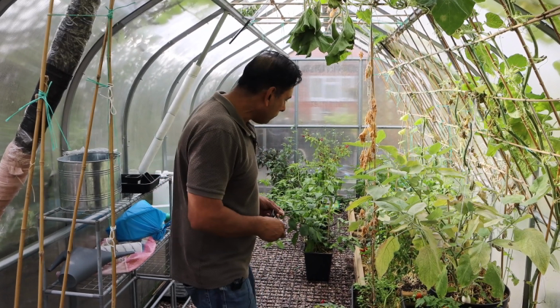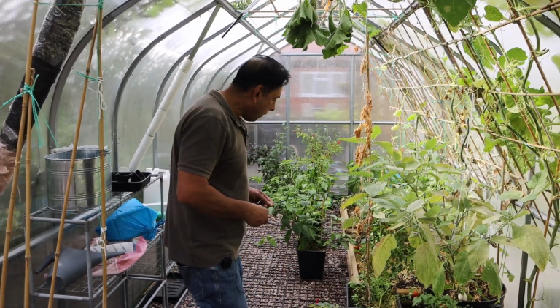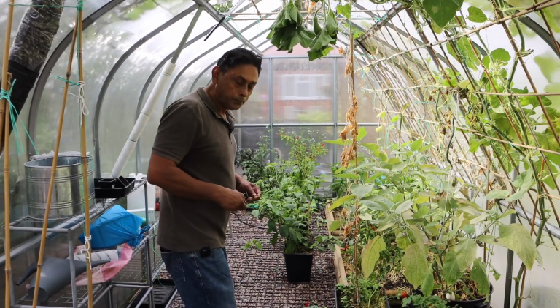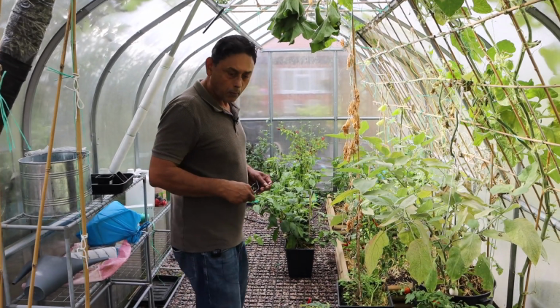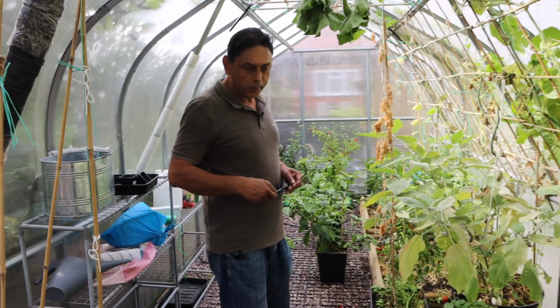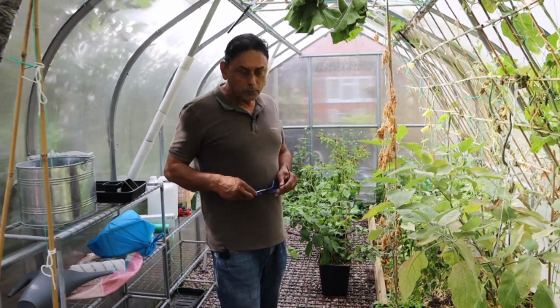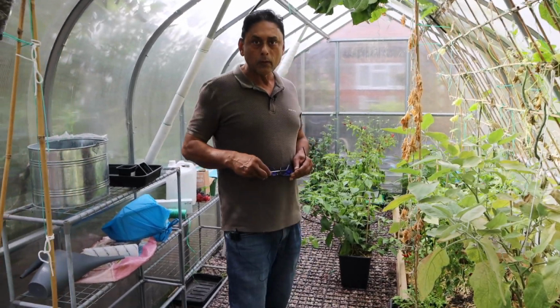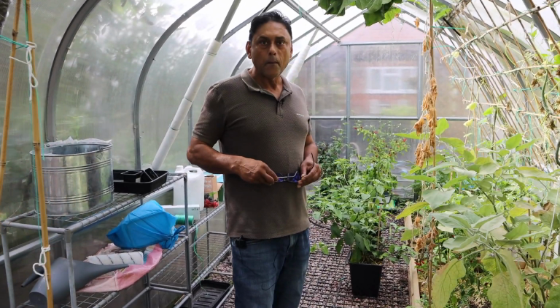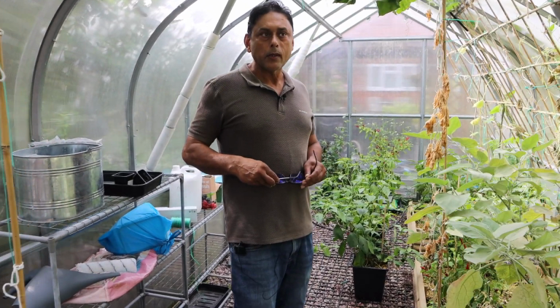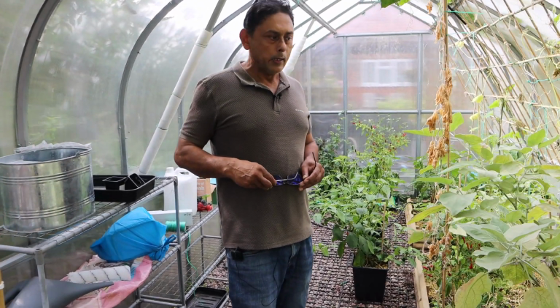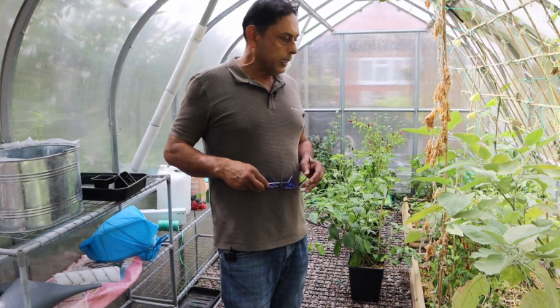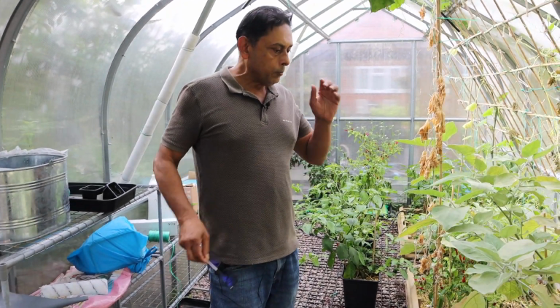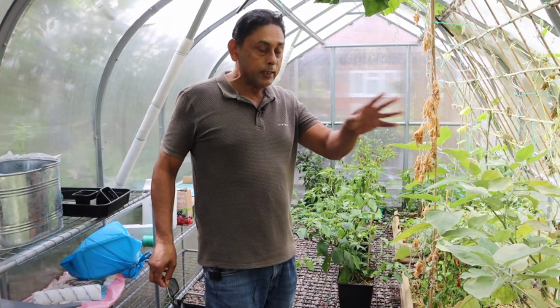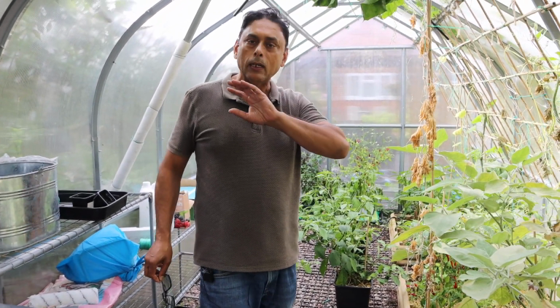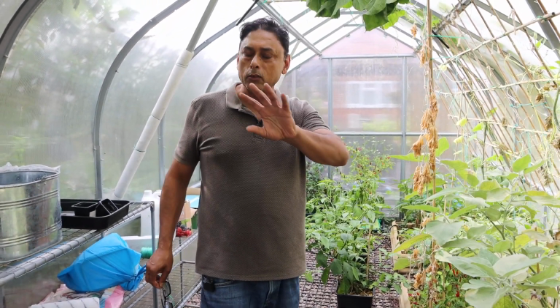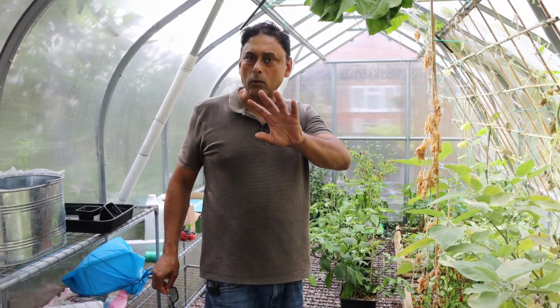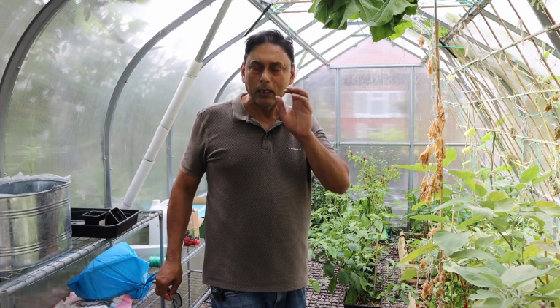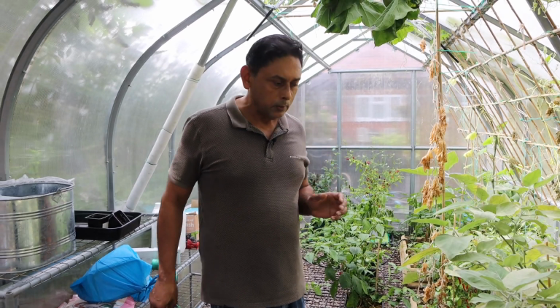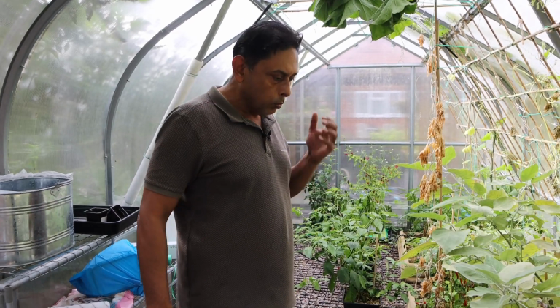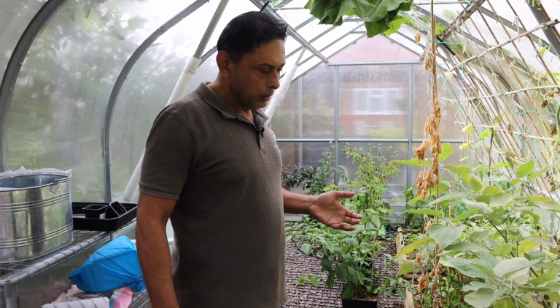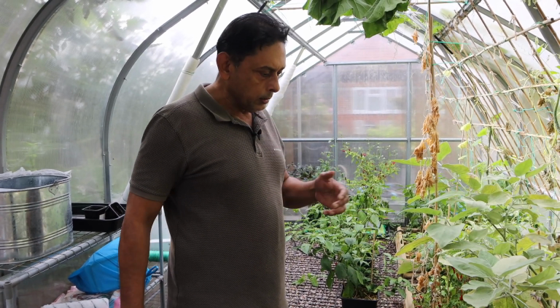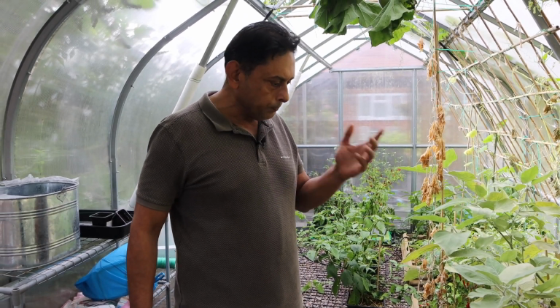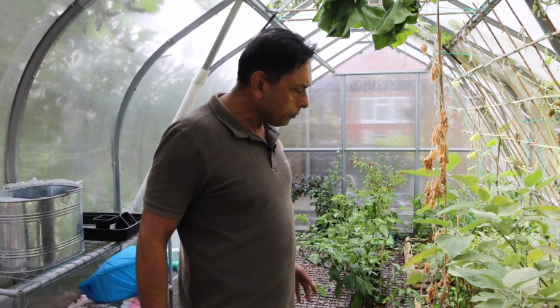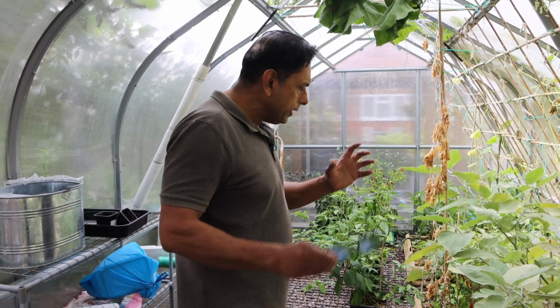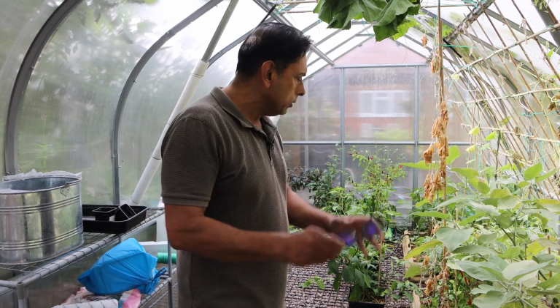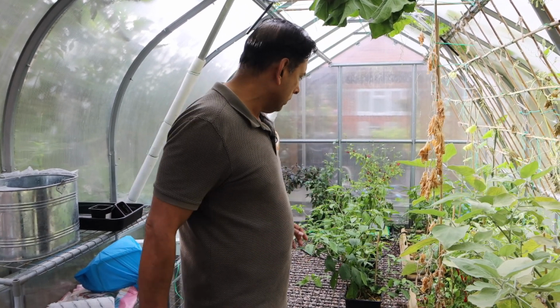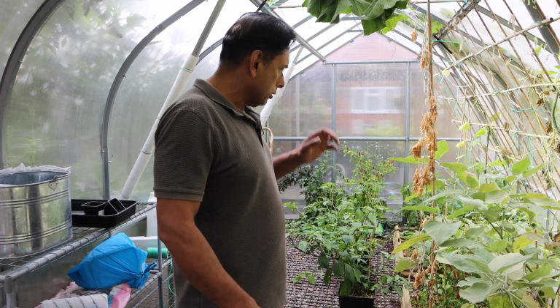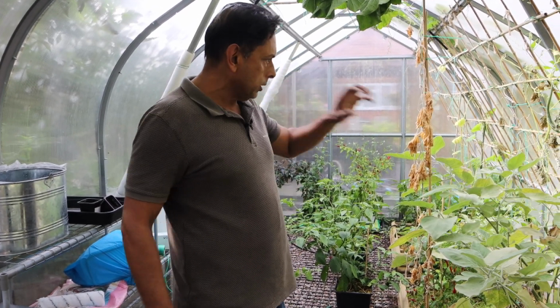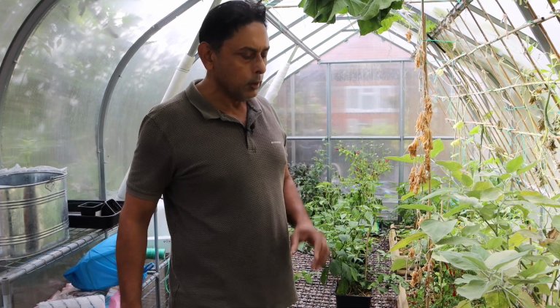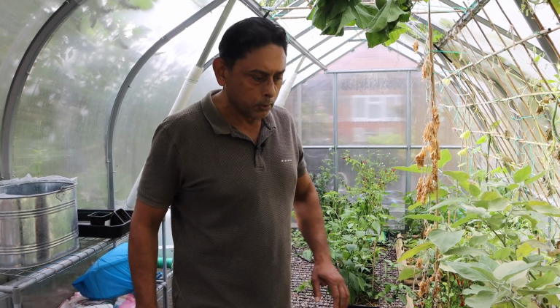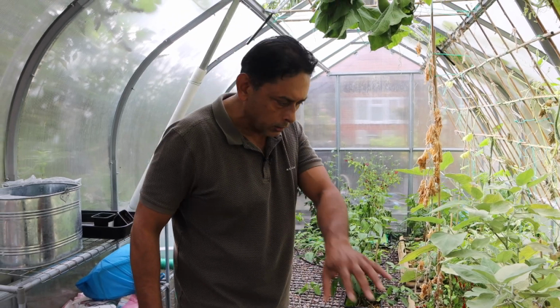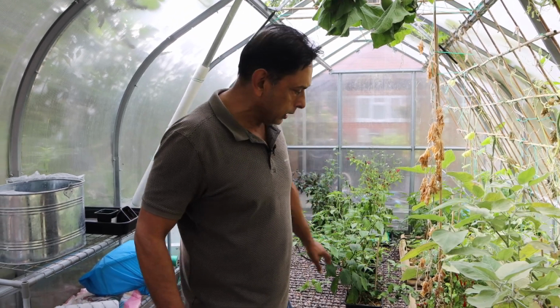Next year I think we should grow more fruits and exotic fruits. I plan to grow melons — watermelon and yellow melon. That's what I'm going to try to produce in this greenhouse.